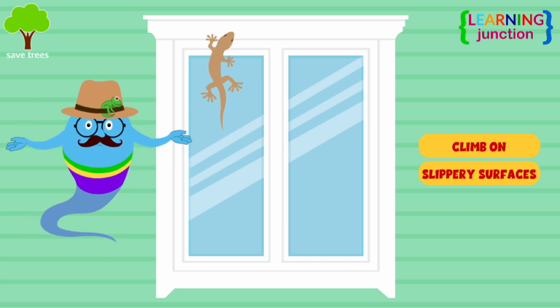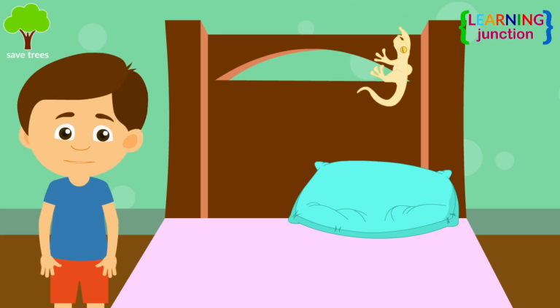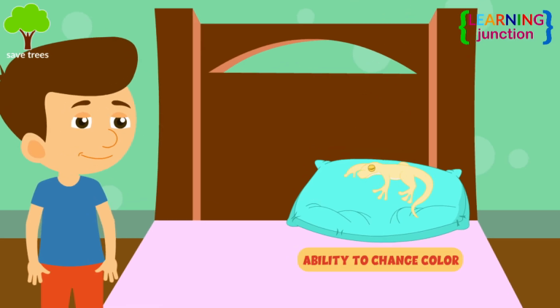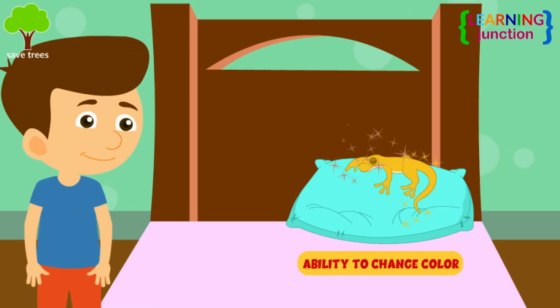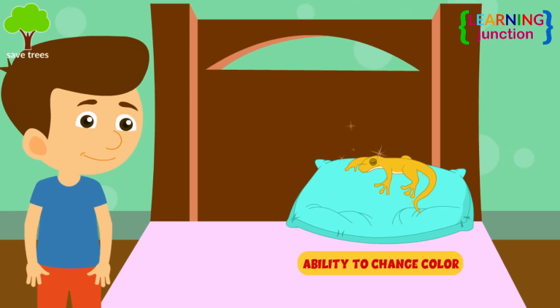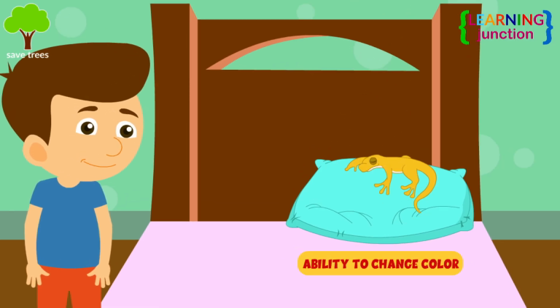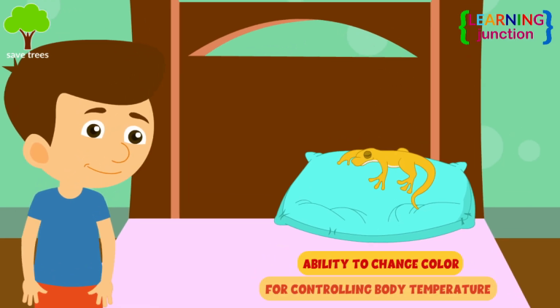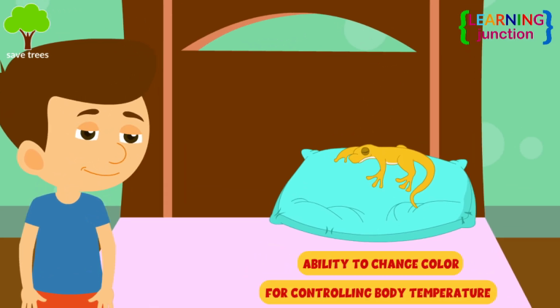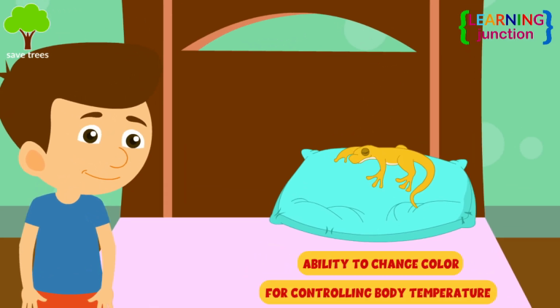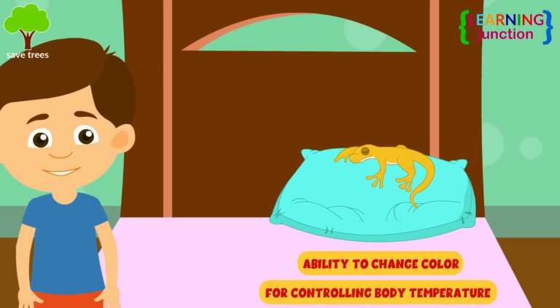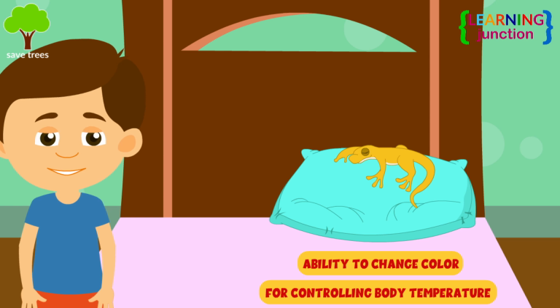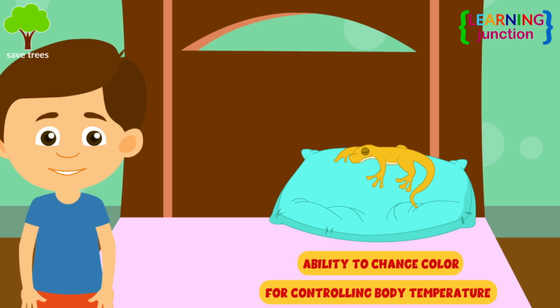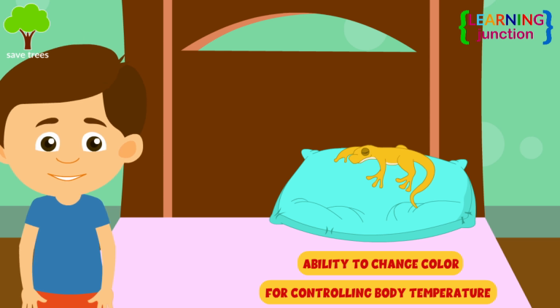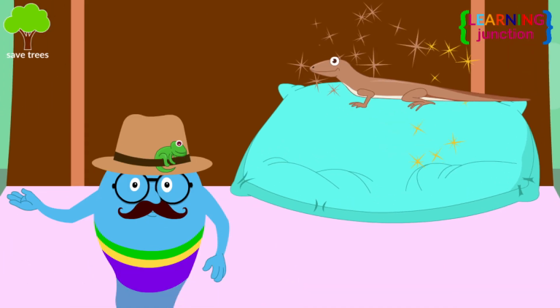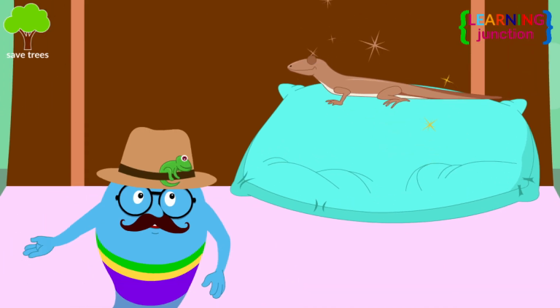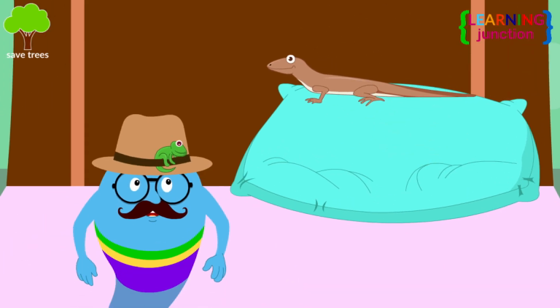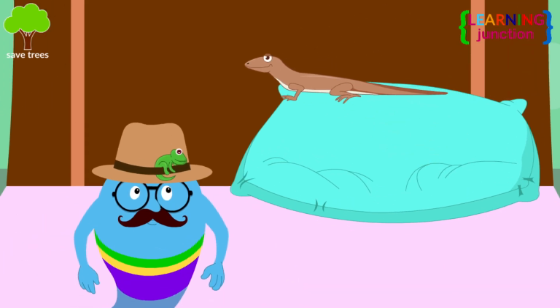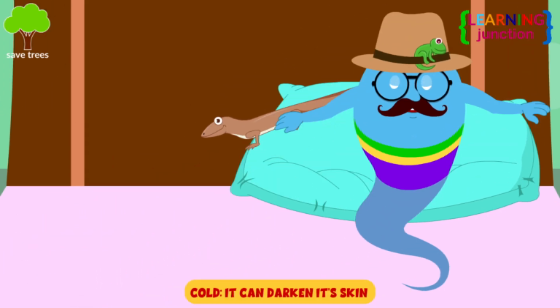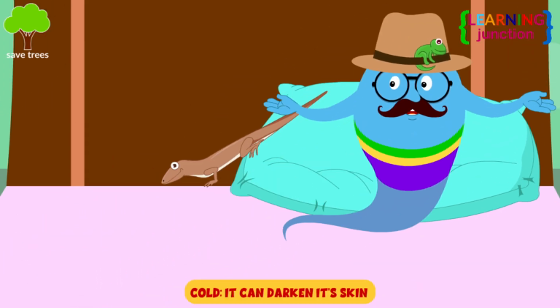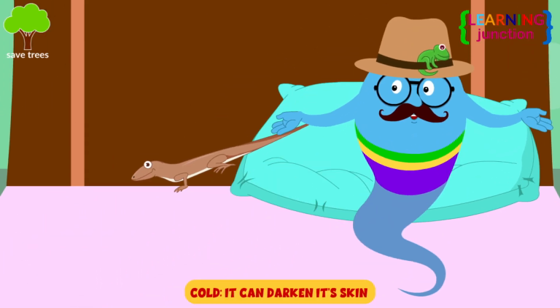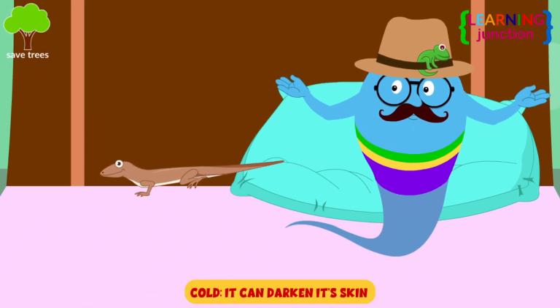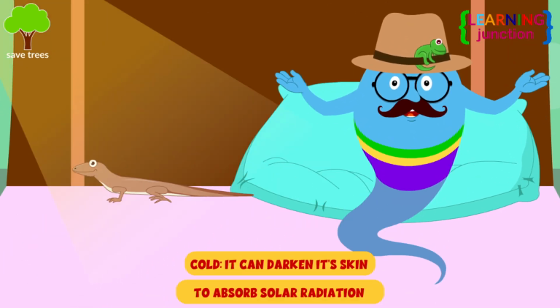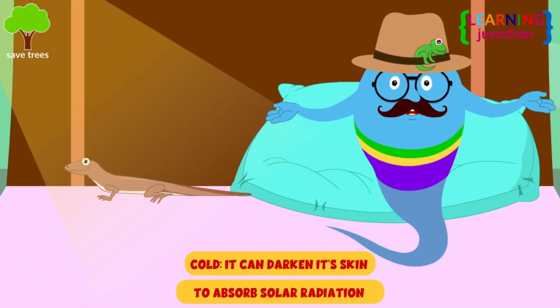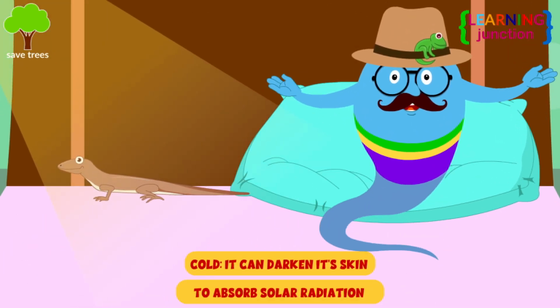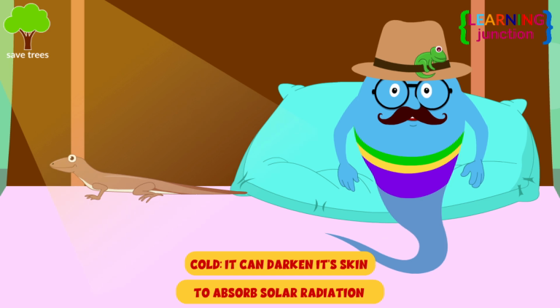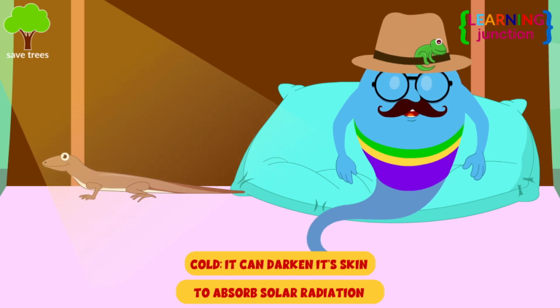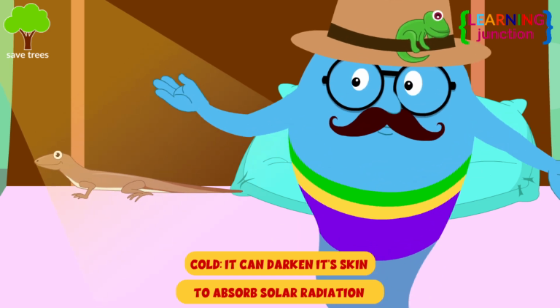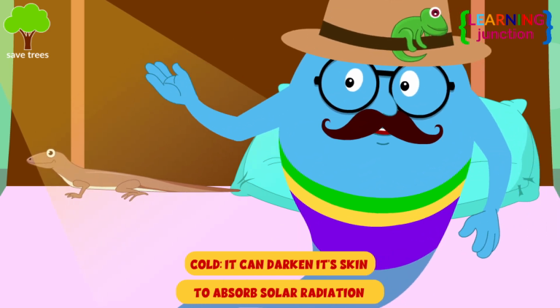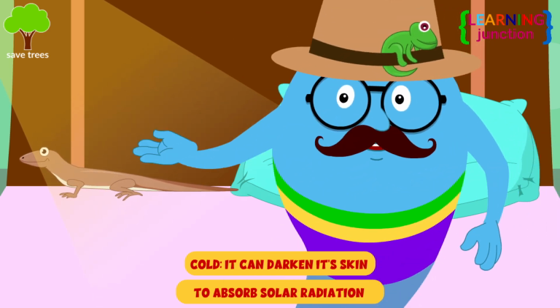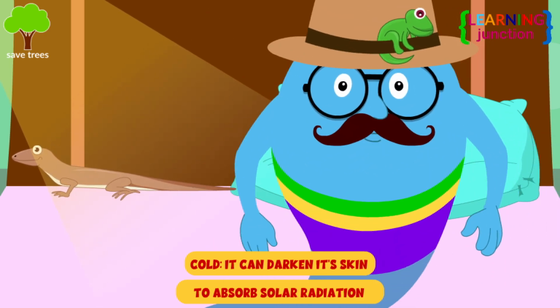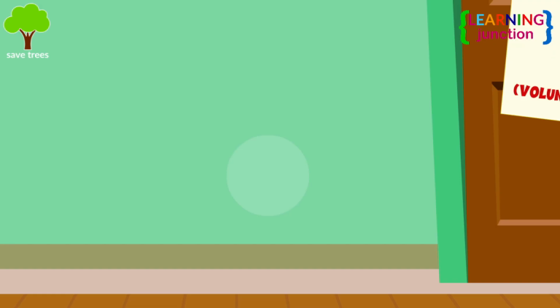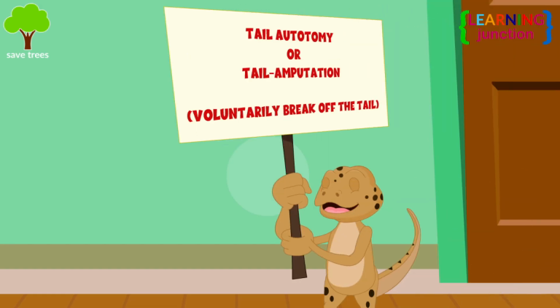They have the ability to change colour for the purpose of controlling body temperature. A lizard that is cold can darken its skin to help absorb more solar radiation and quickly warm up.